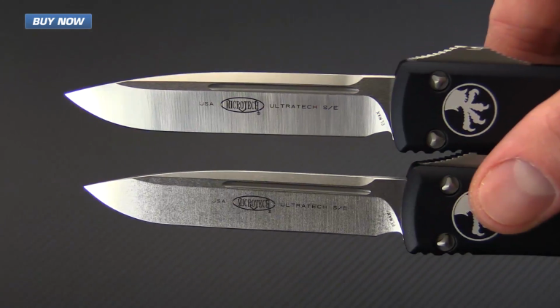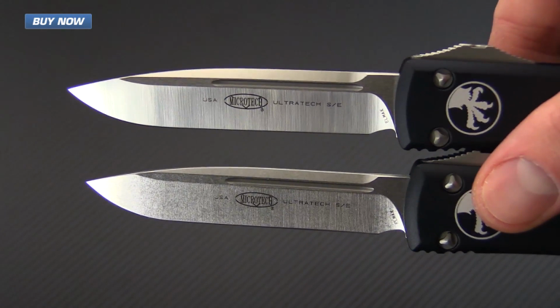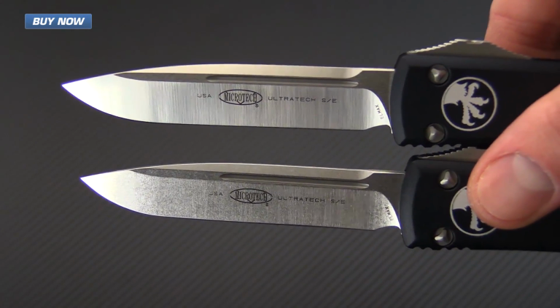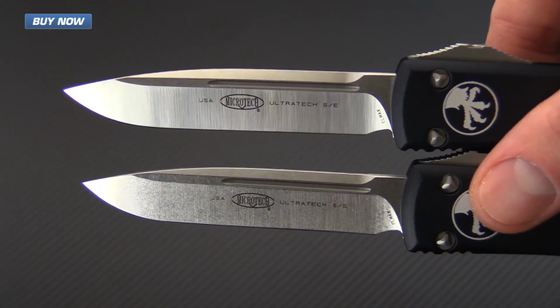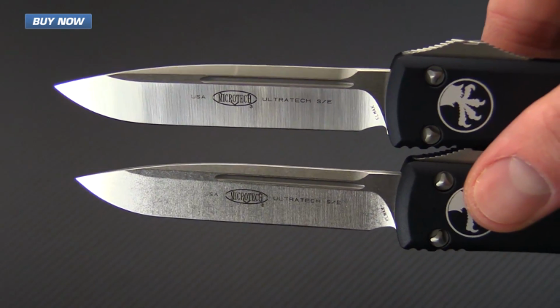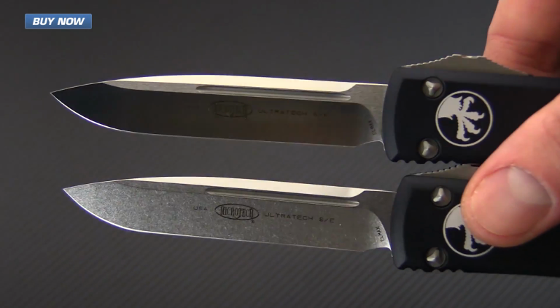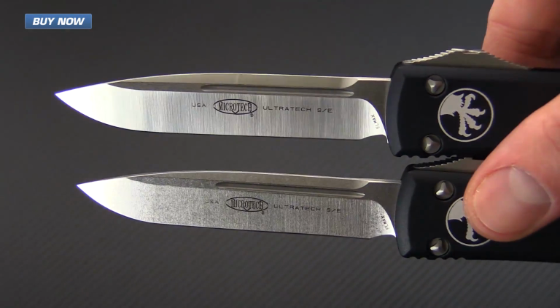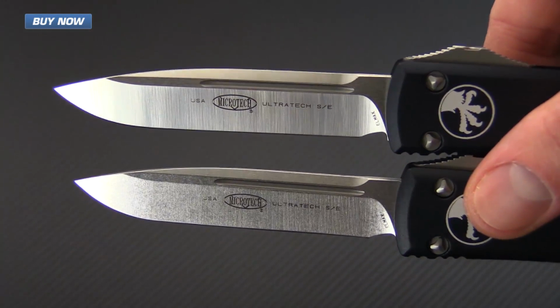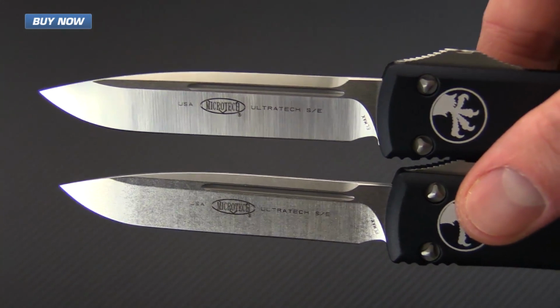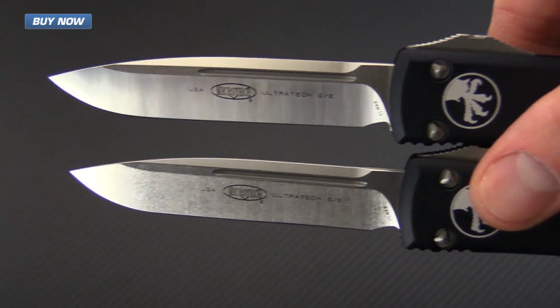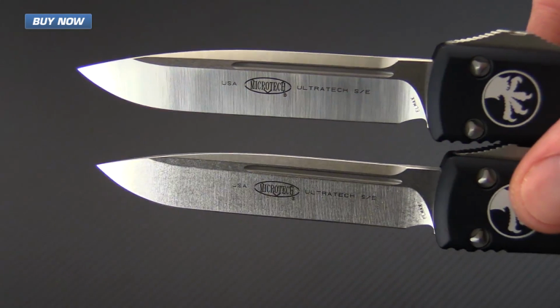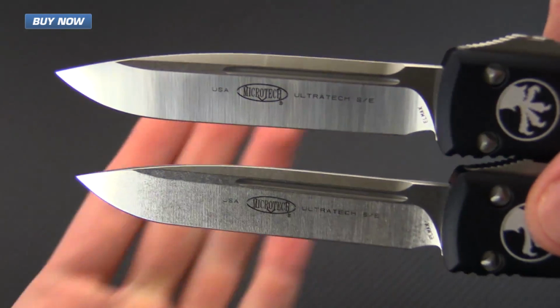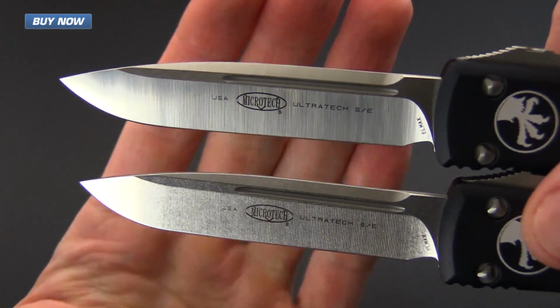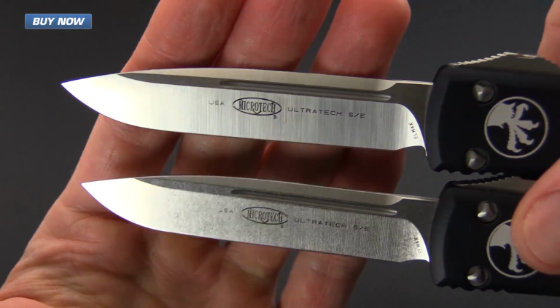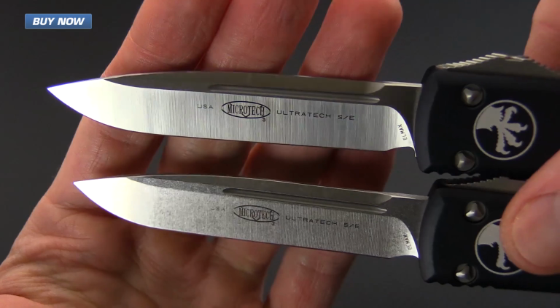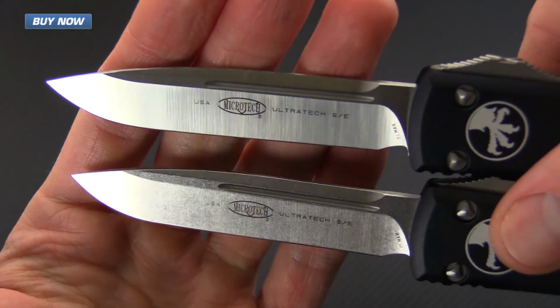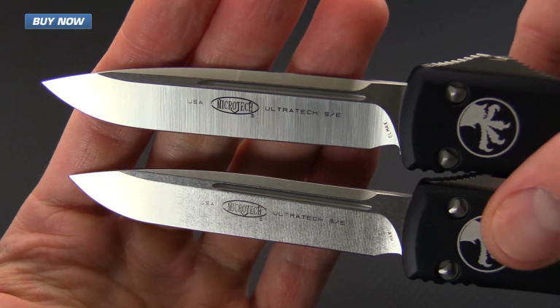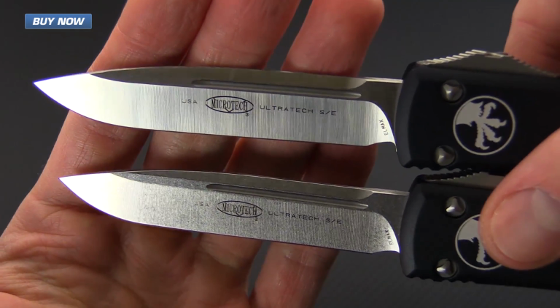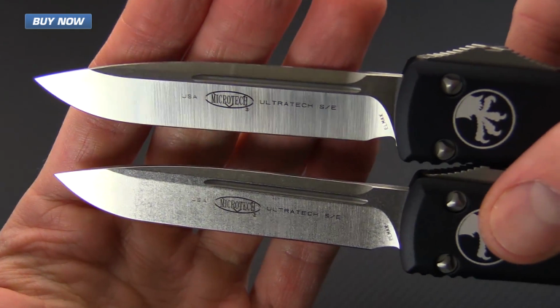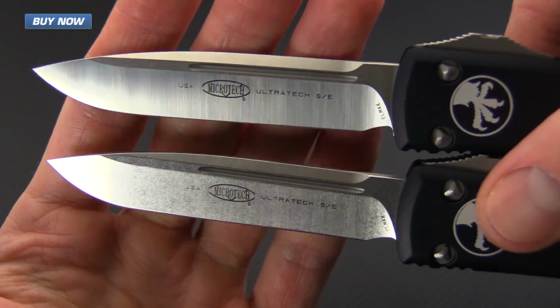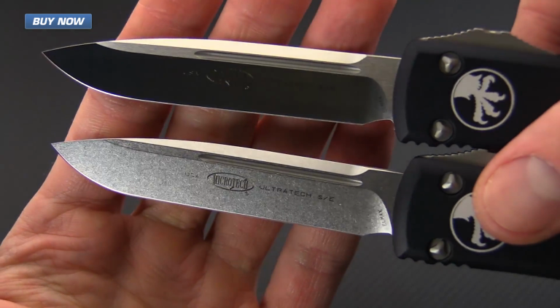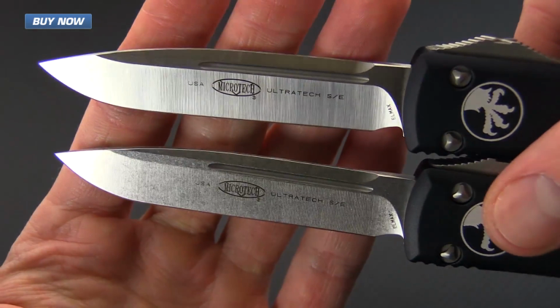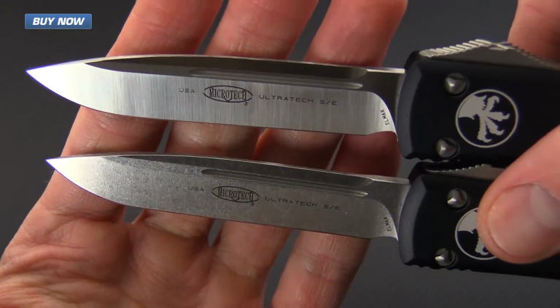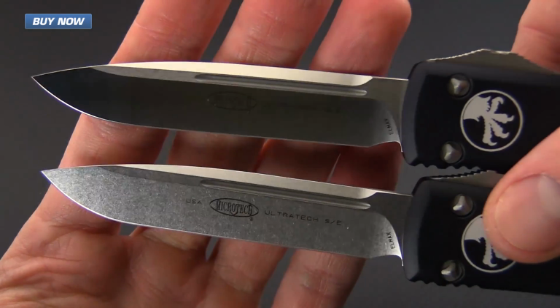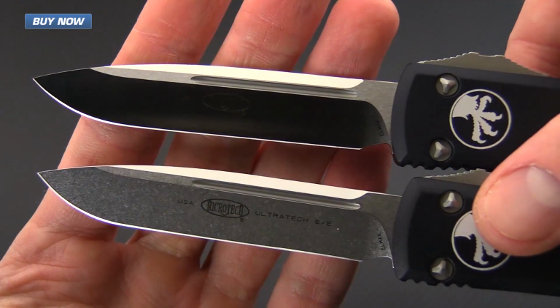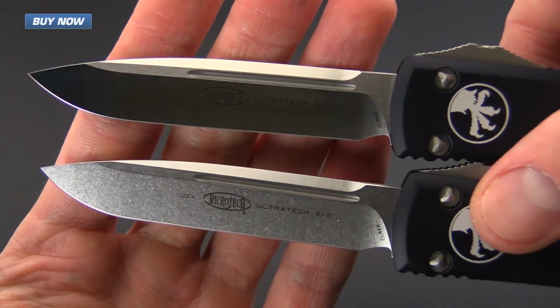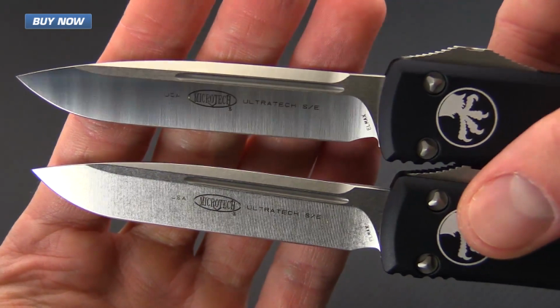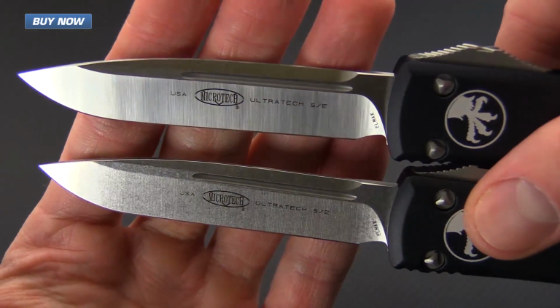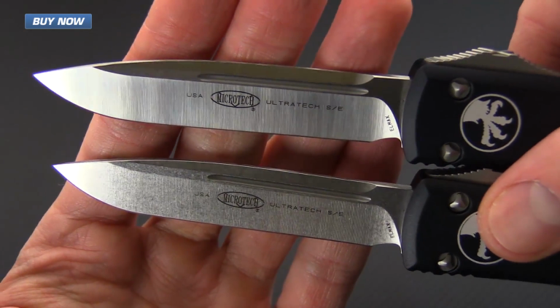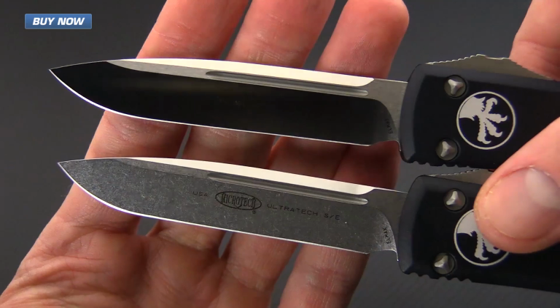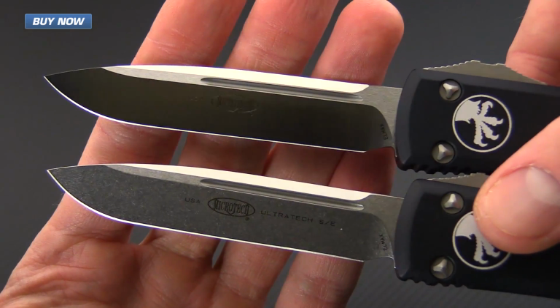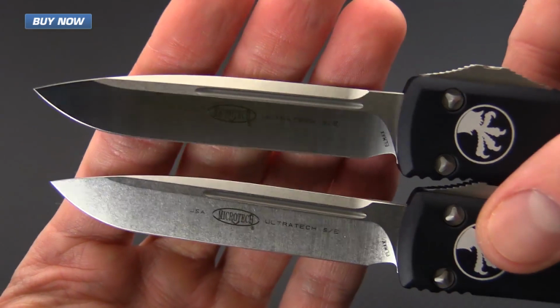The Ultratechs also come in several blade finishes. Here I have an example of the satin finish on top and the stonewash finish on the bottom — both are drop point style blades.